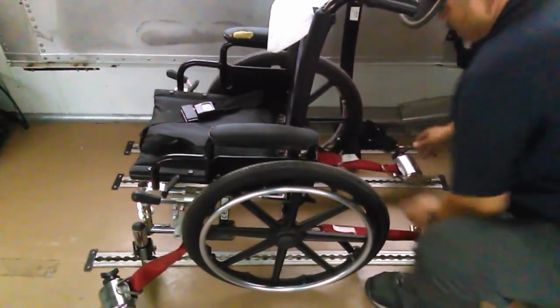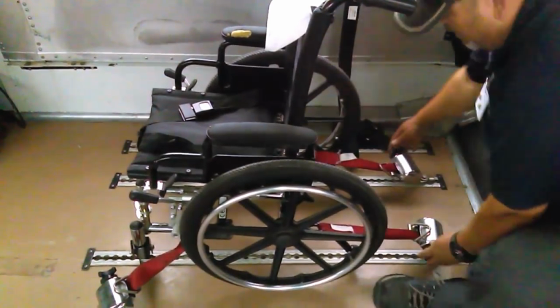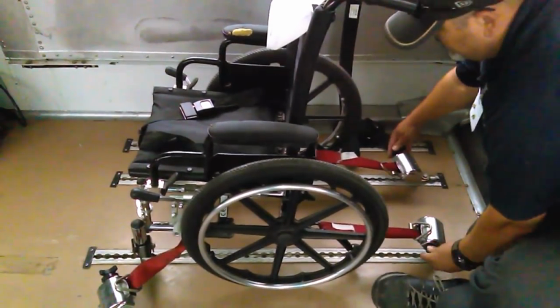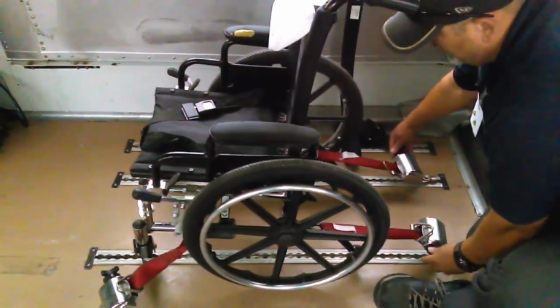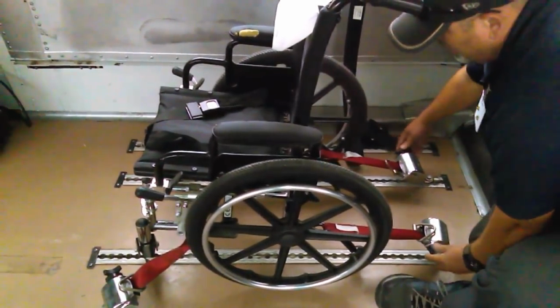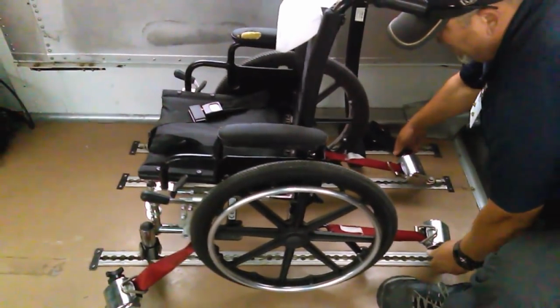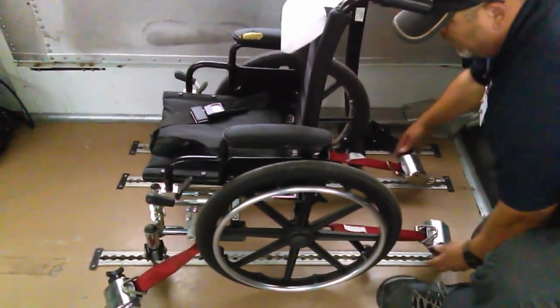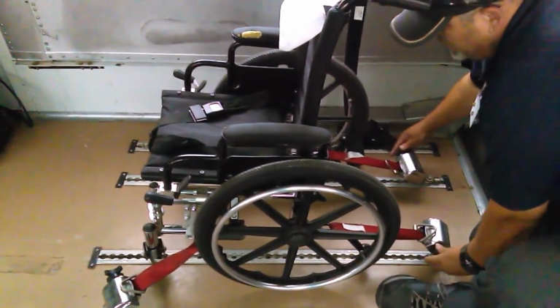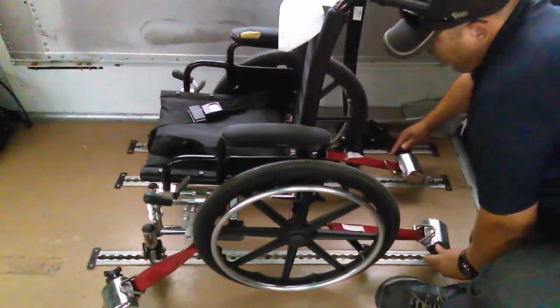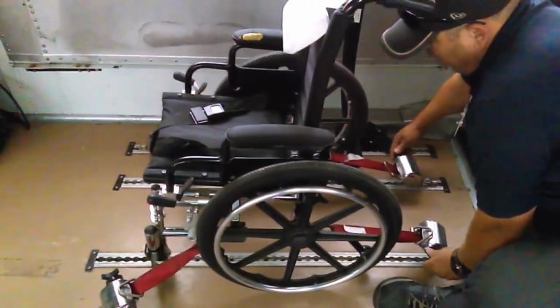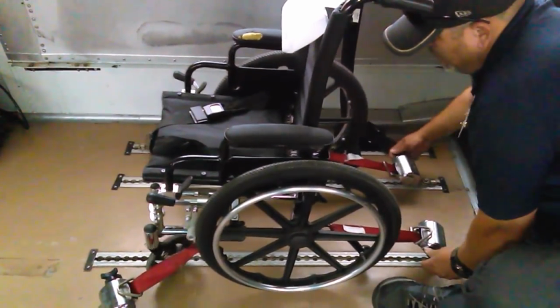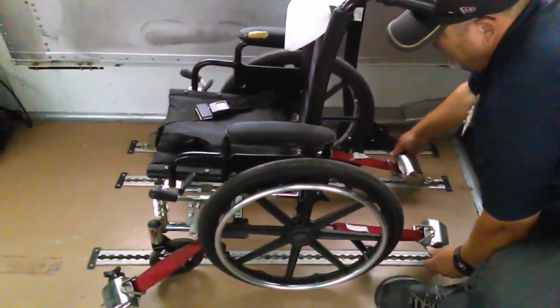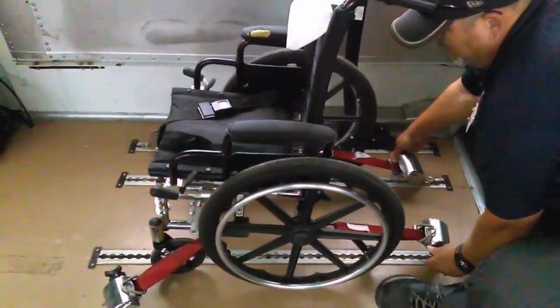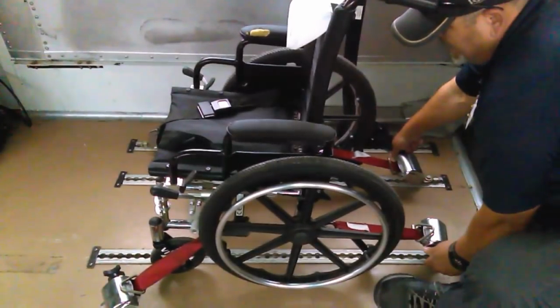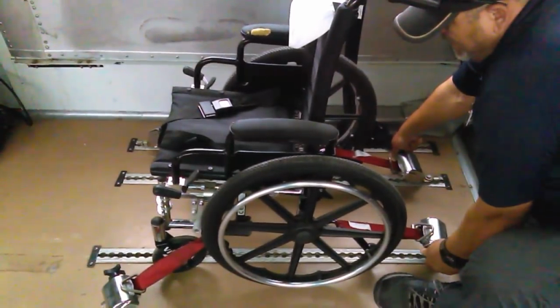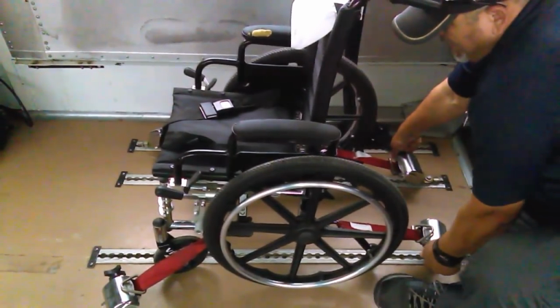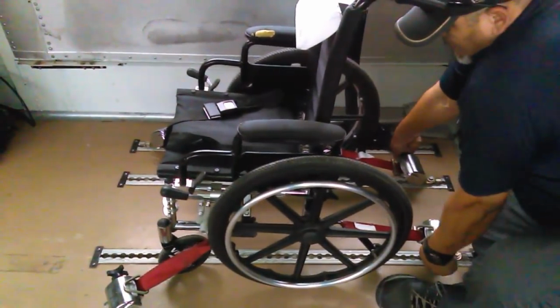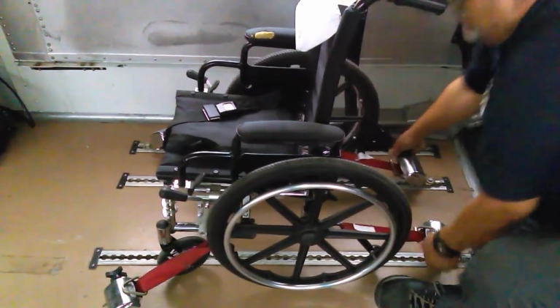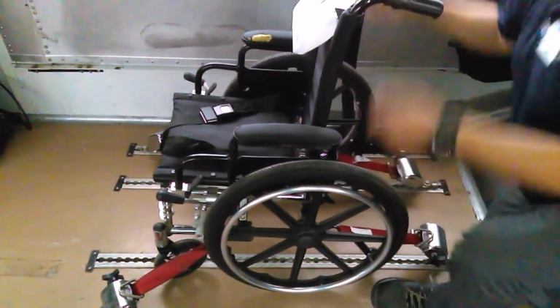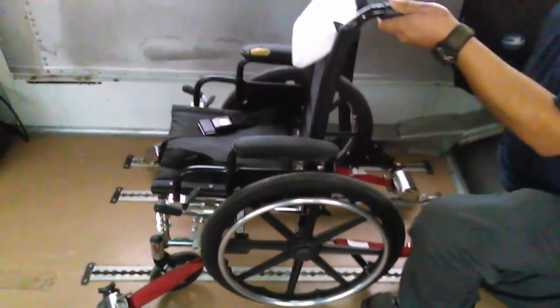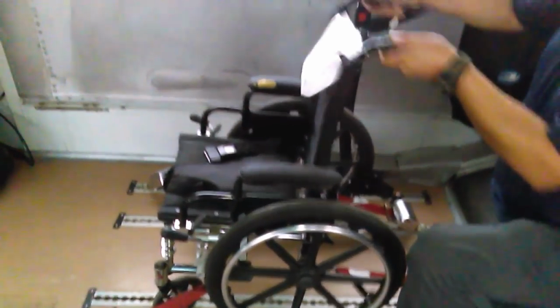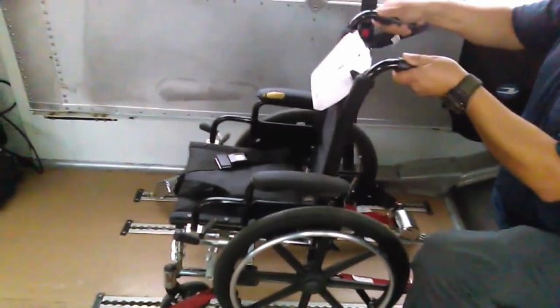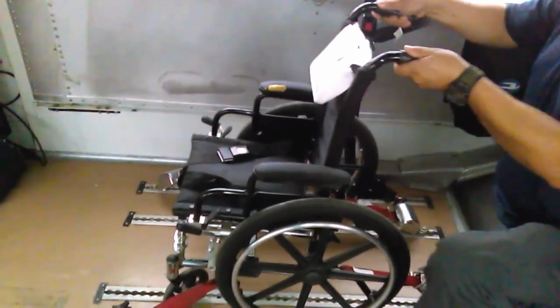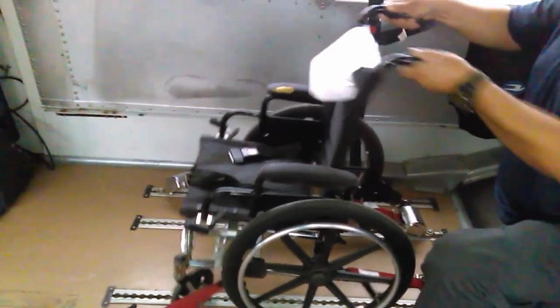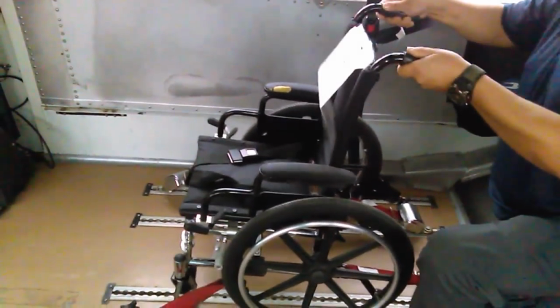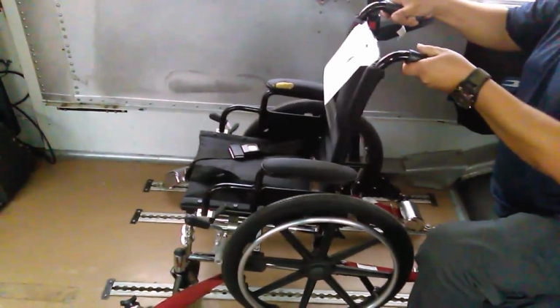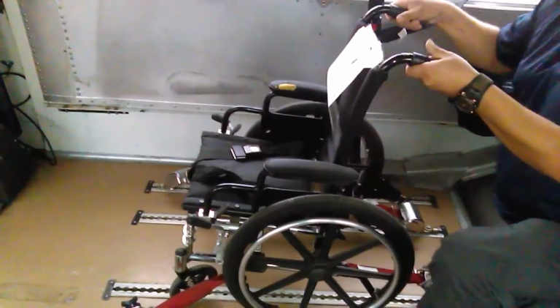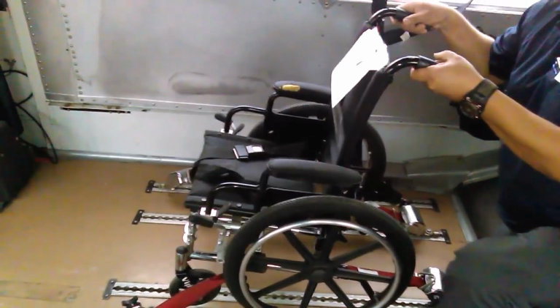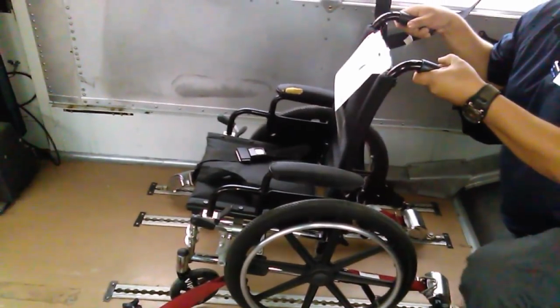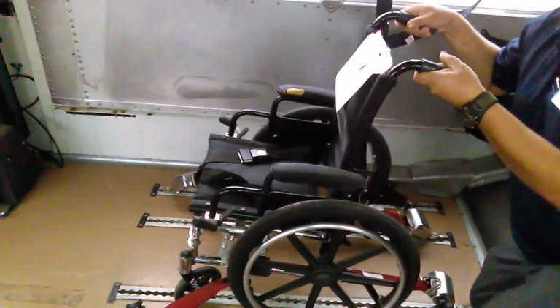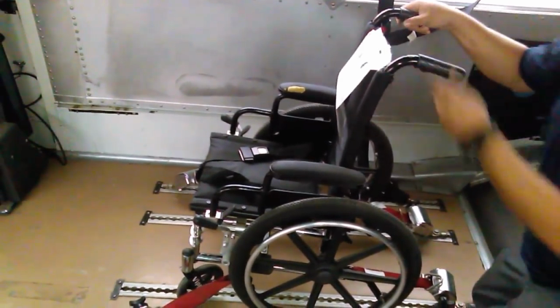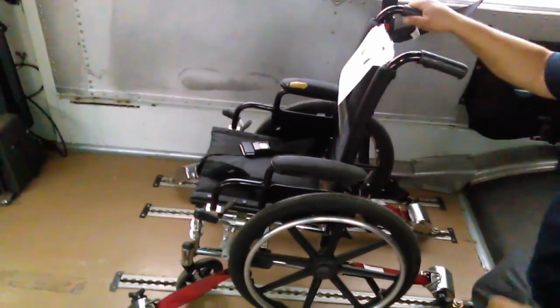Now I'm going to secure the wheelchair — tie them down, start retracting, and make sure that everything locks in place. Make sure the seat is not going to go anywhere when I'm driving this bus.